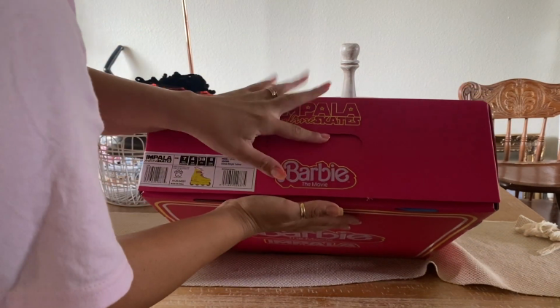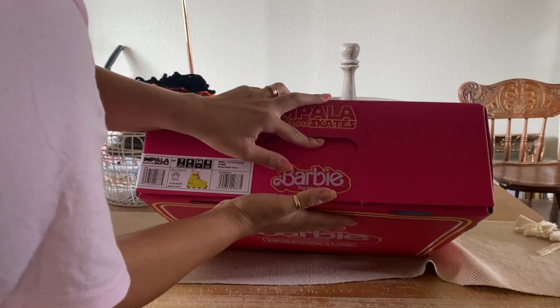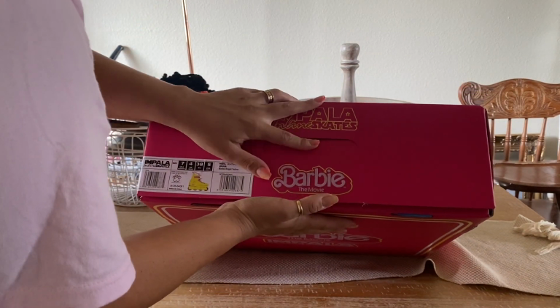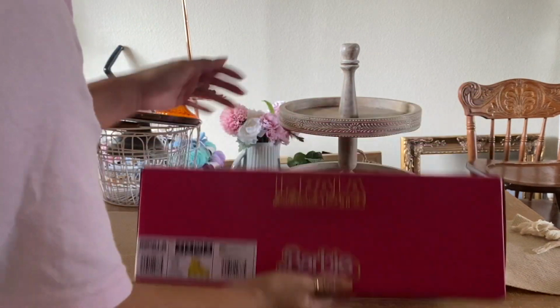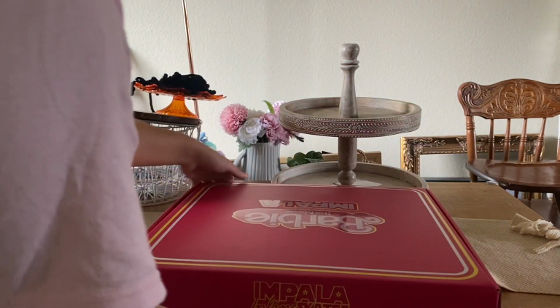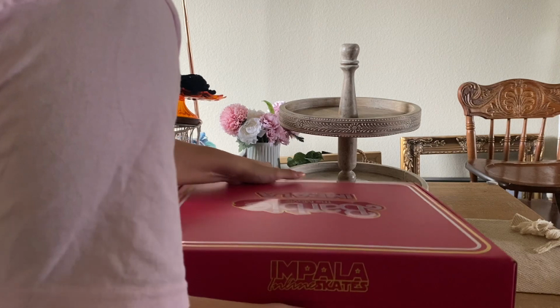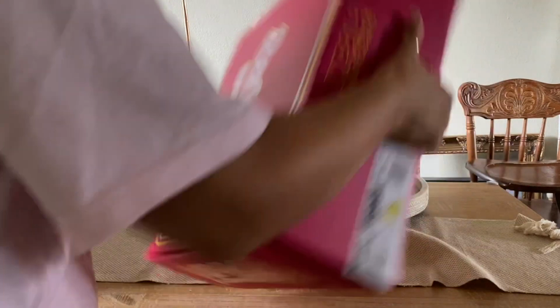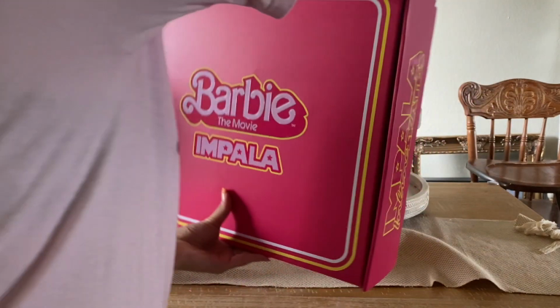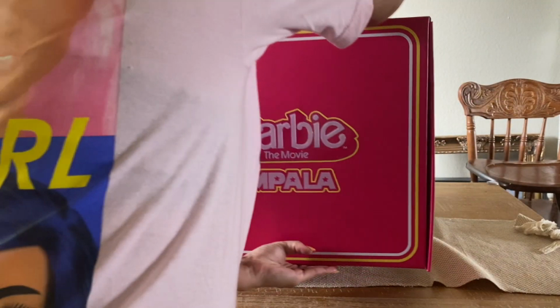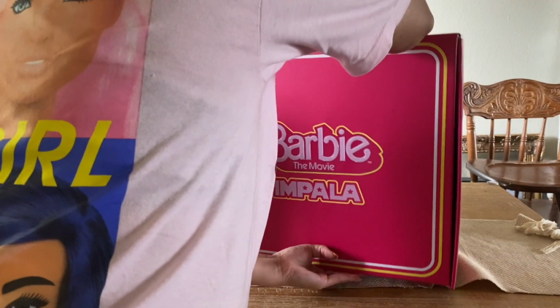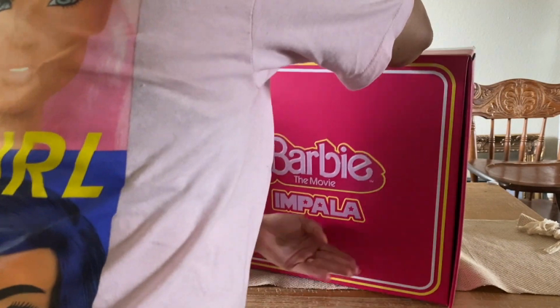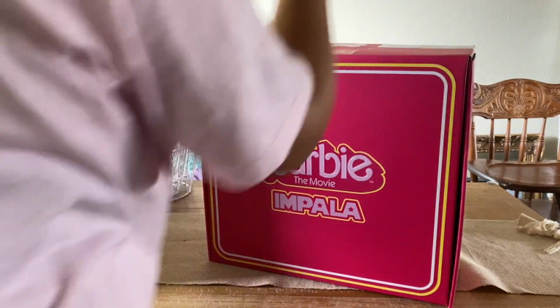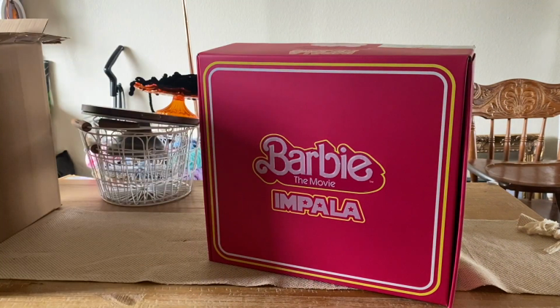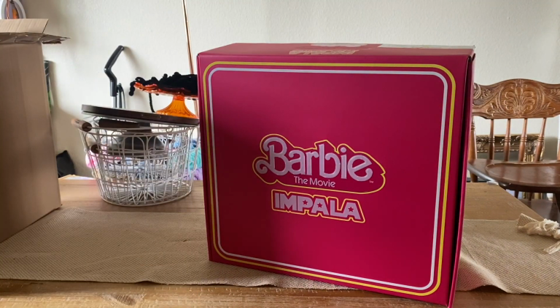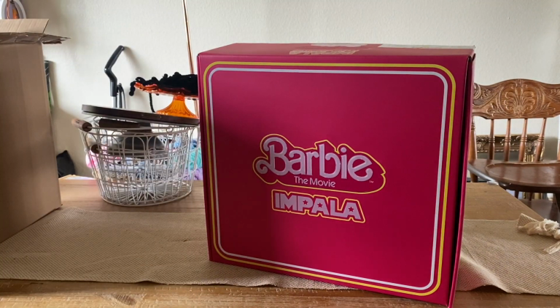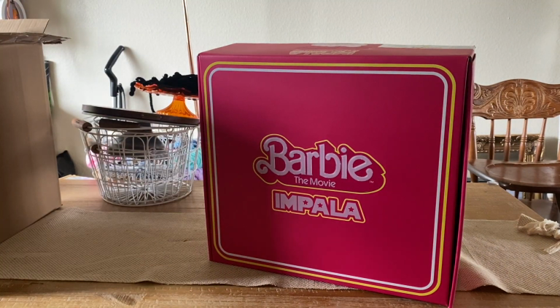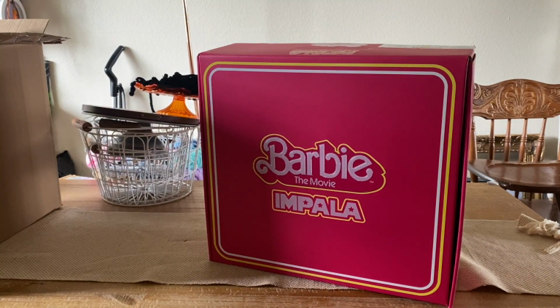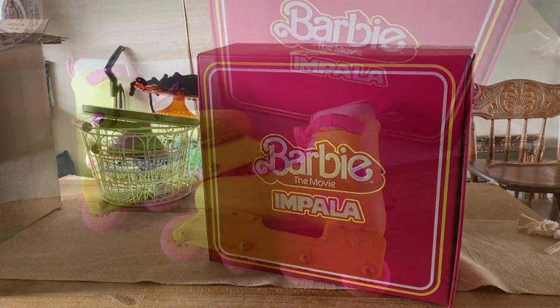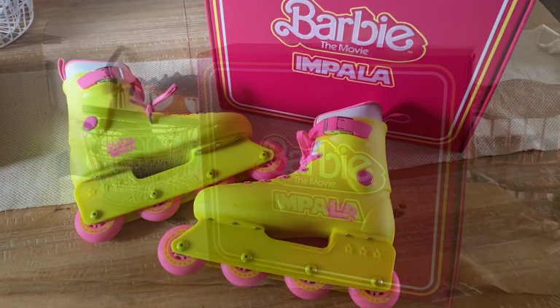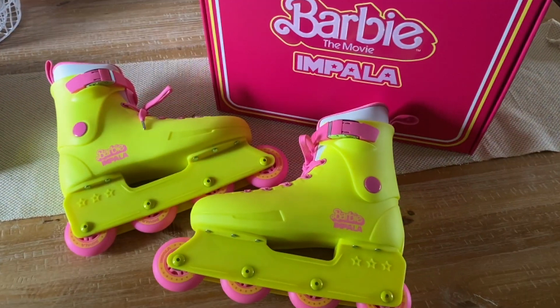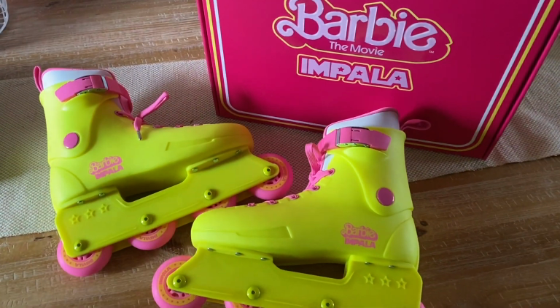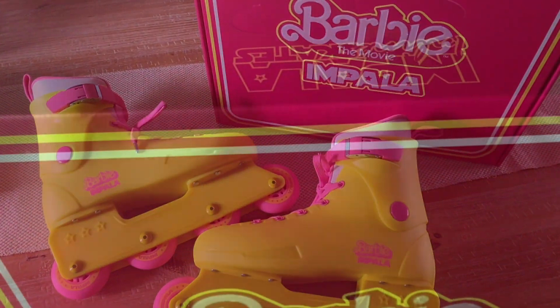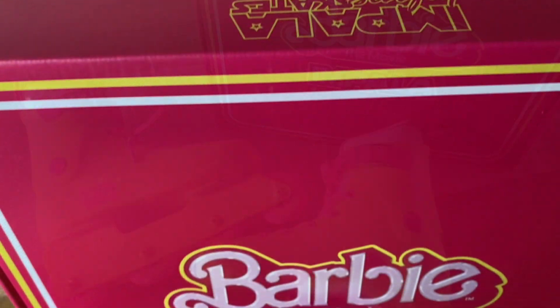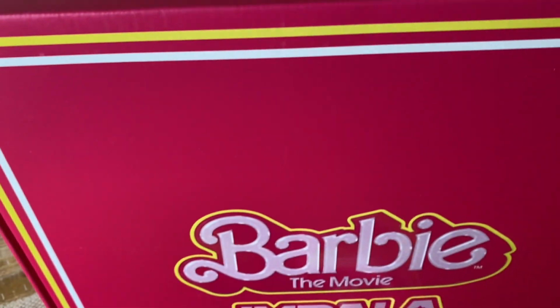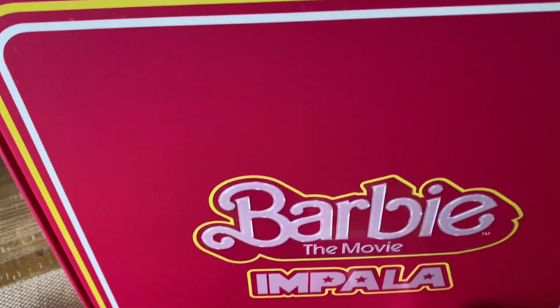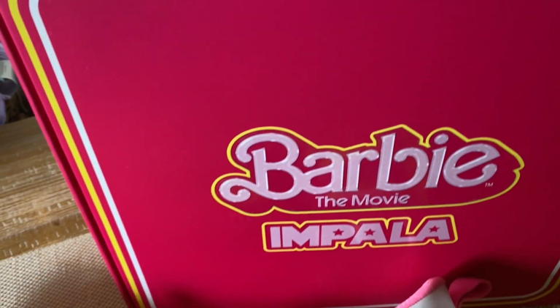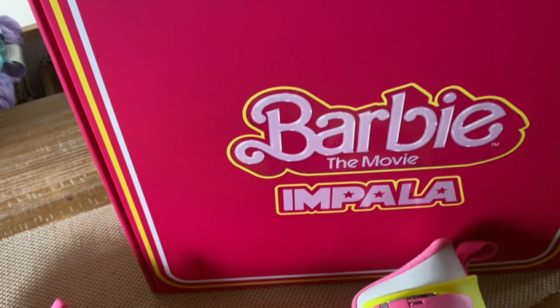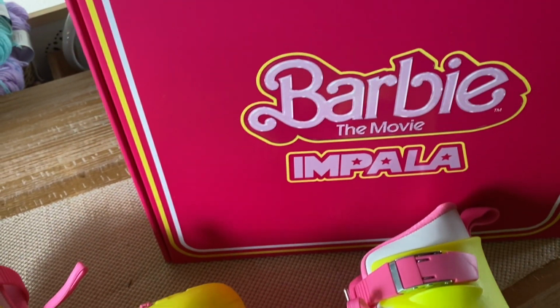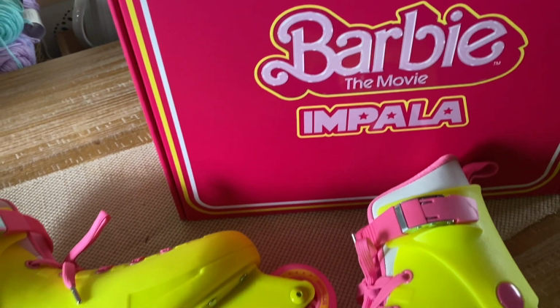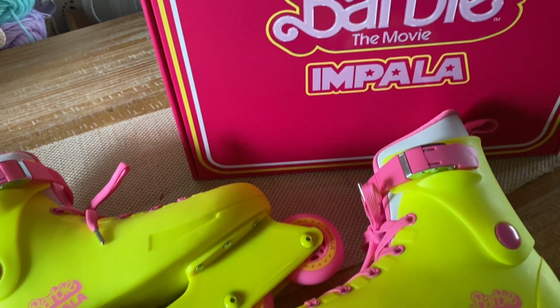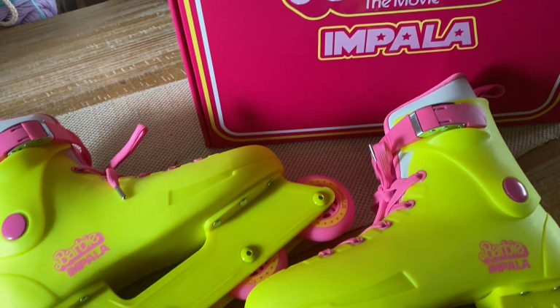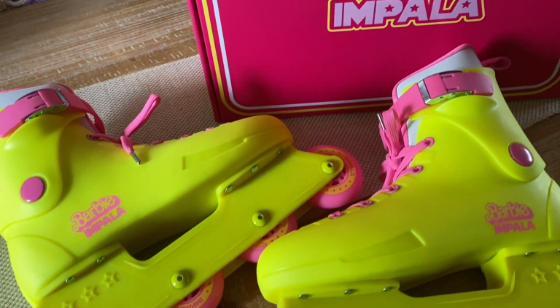So that is the unboxing of the actual inline skates, and I did get something else from their little collab that is from the movie, so I will also unbox it for you guys right now.